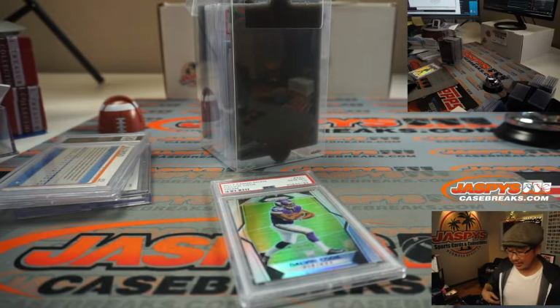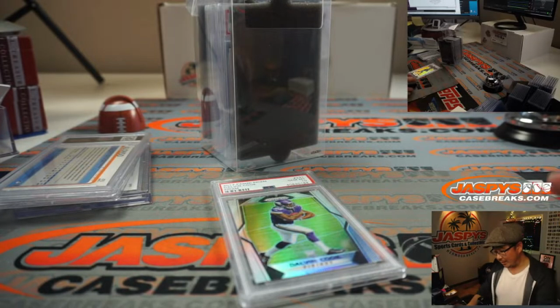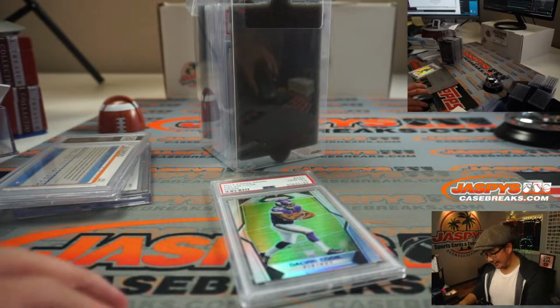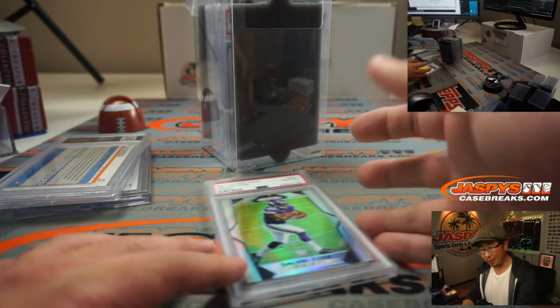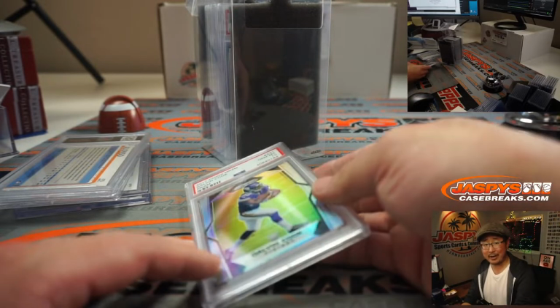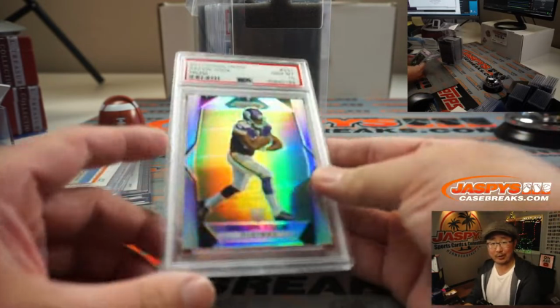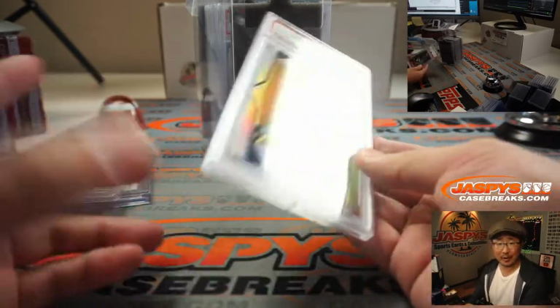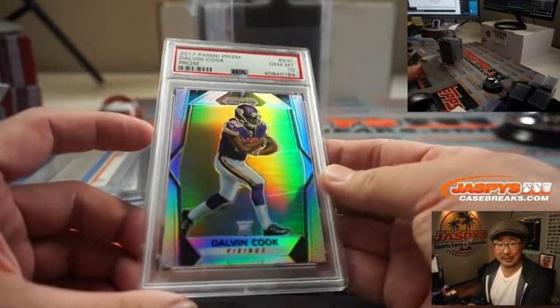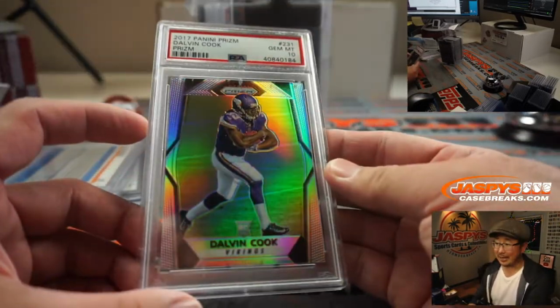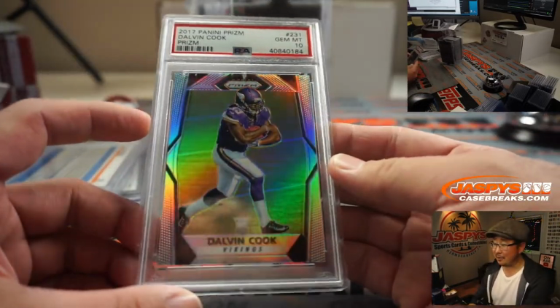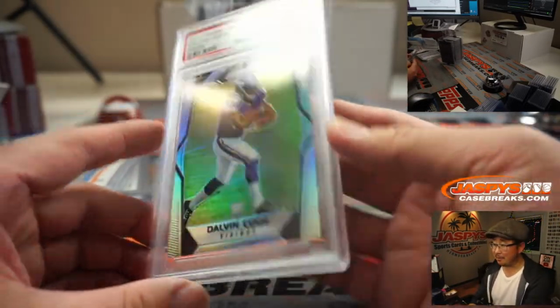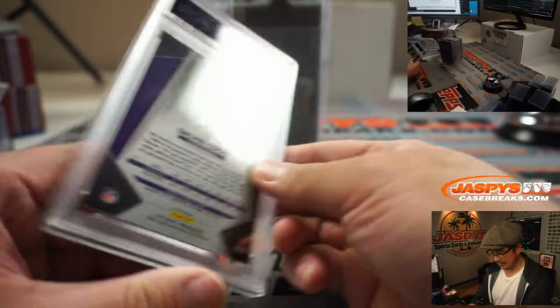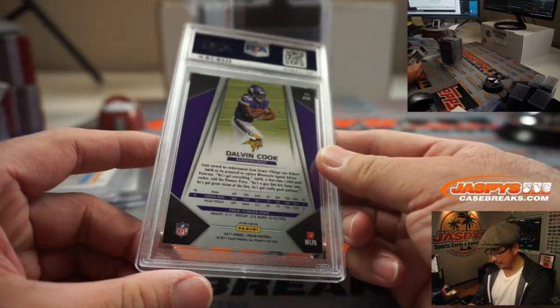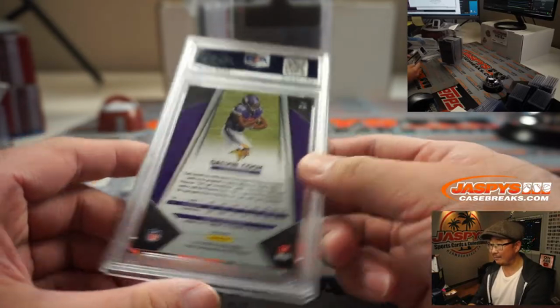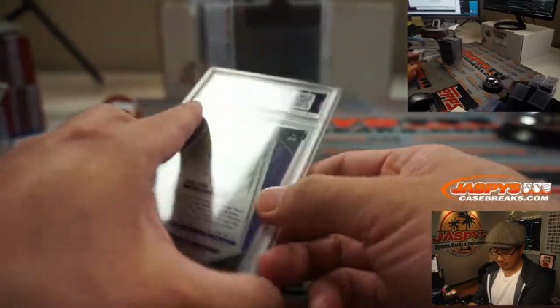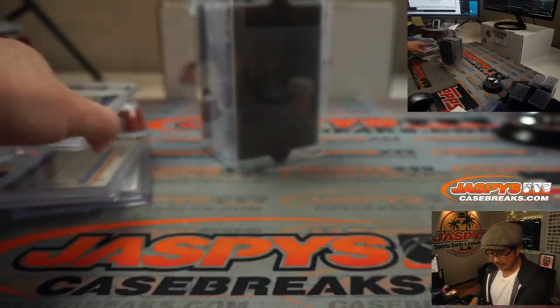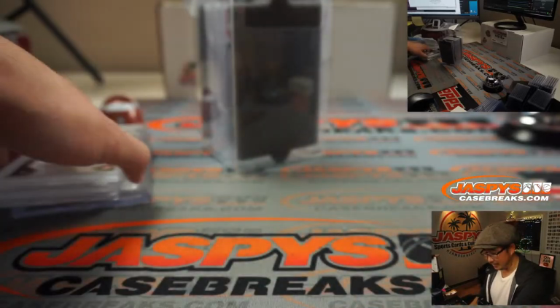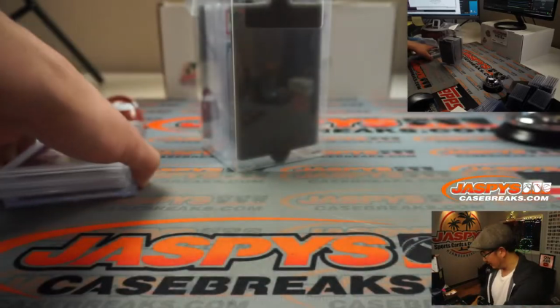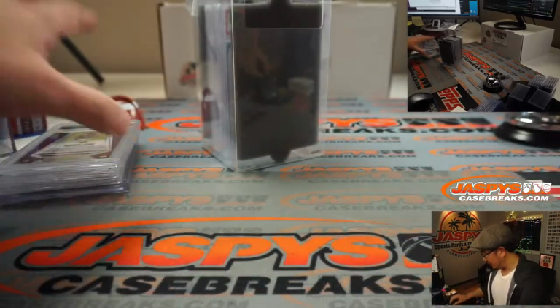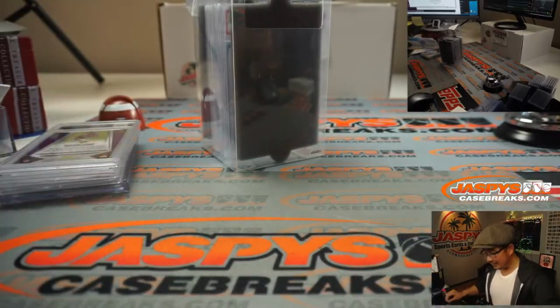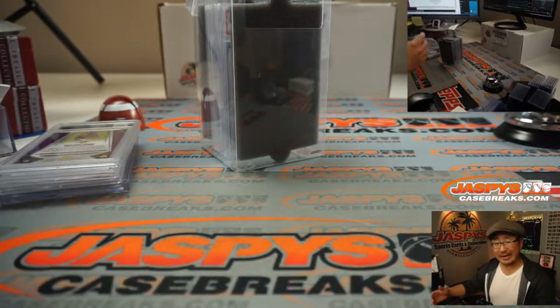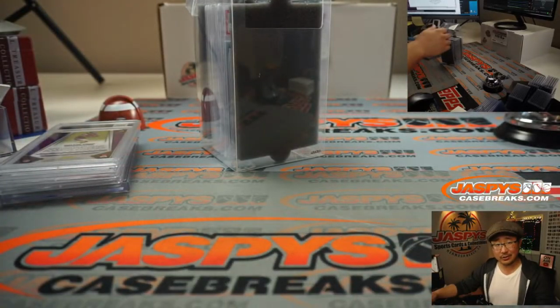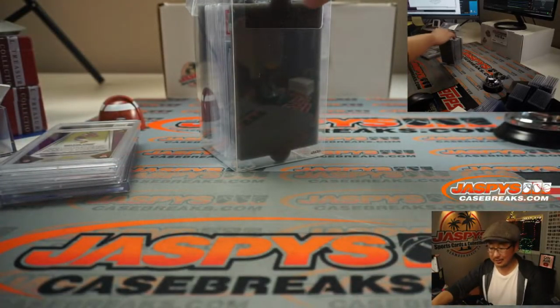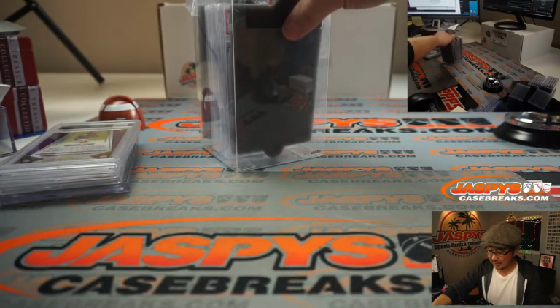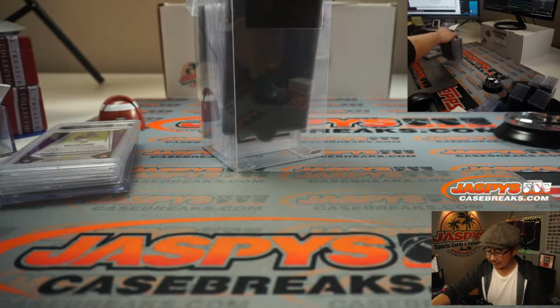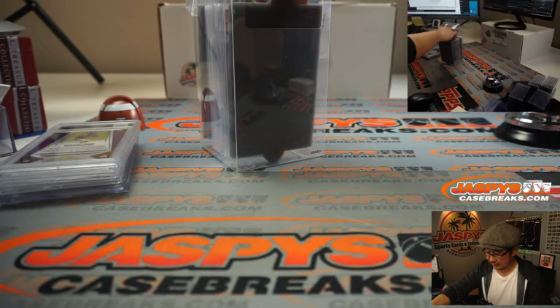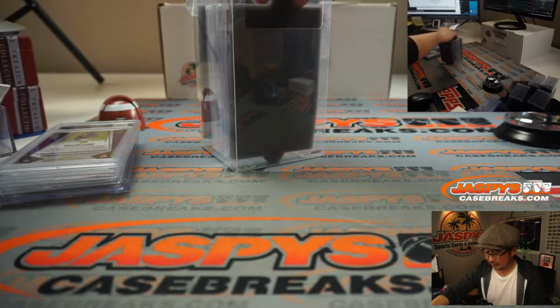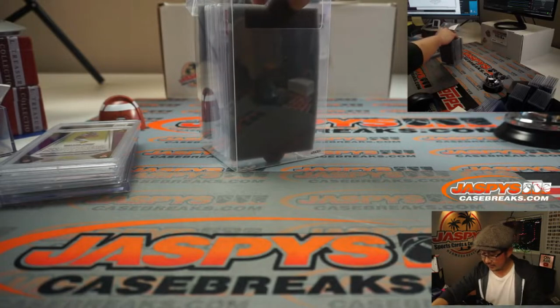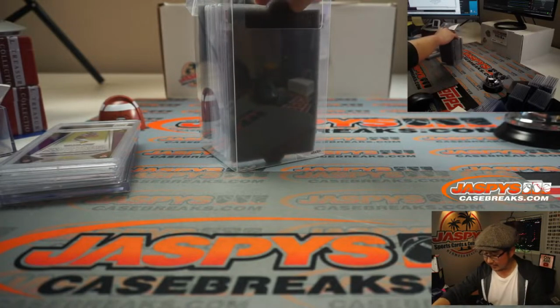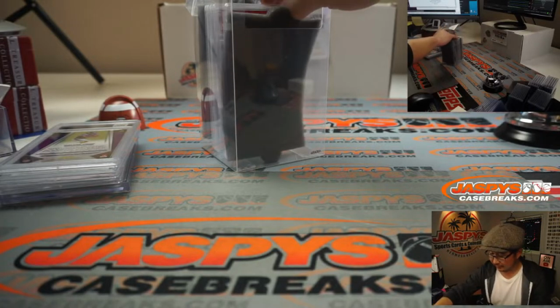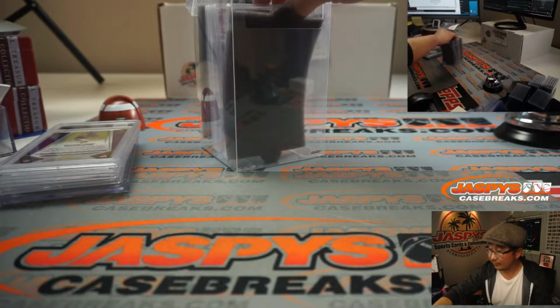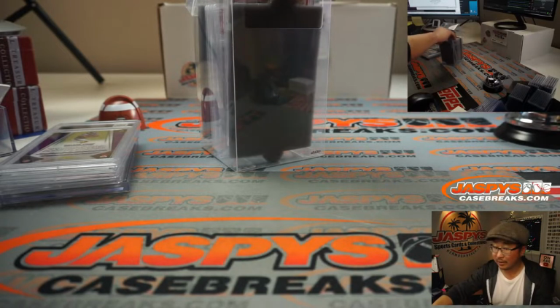What's great about these is it's already graded for you — you don't have to wait for PSA. PSA and Beckett have been pretty backed up with the spike in interest in this sort of stuff. So now you don't have to wait at all.